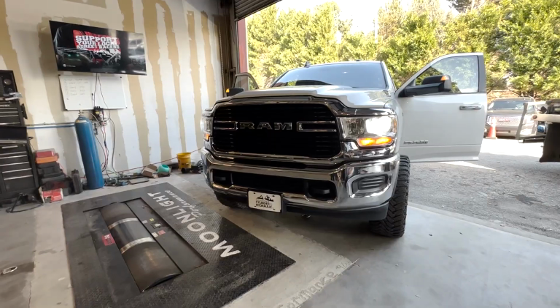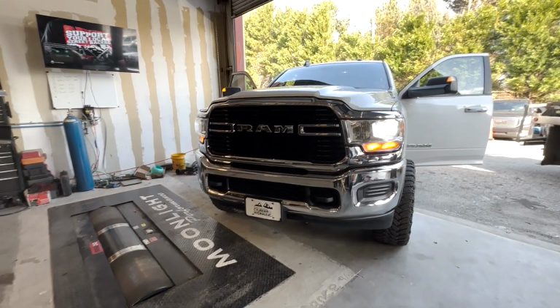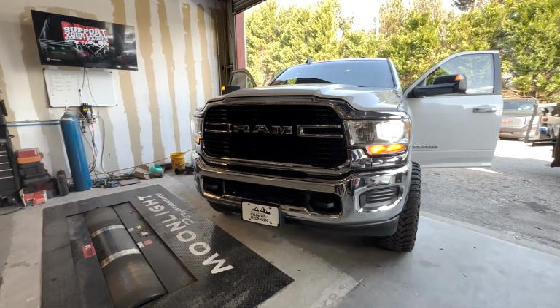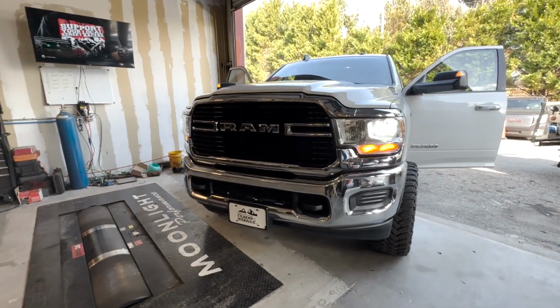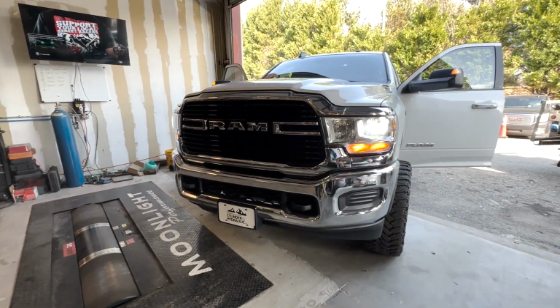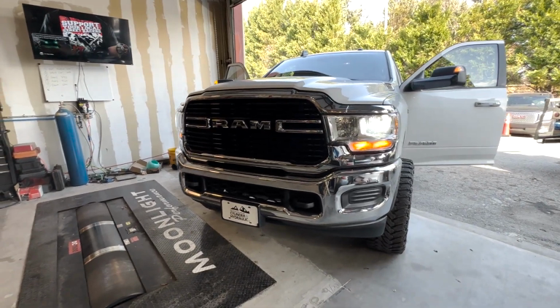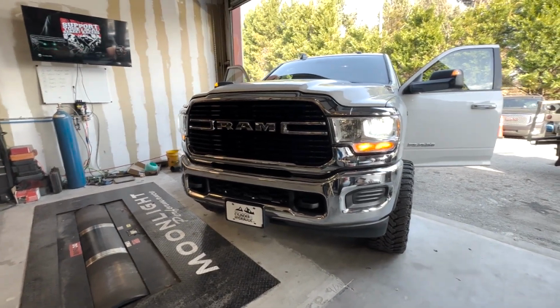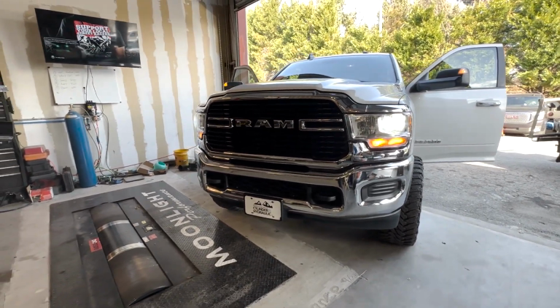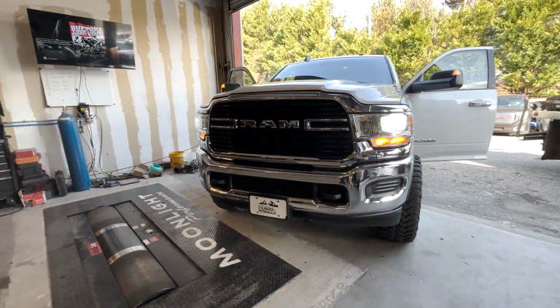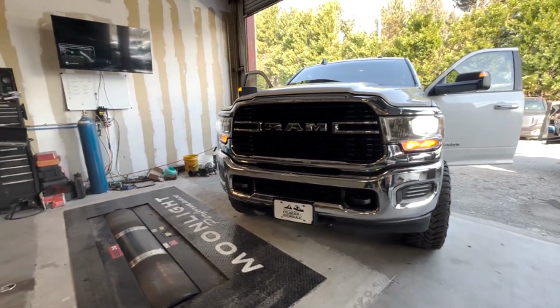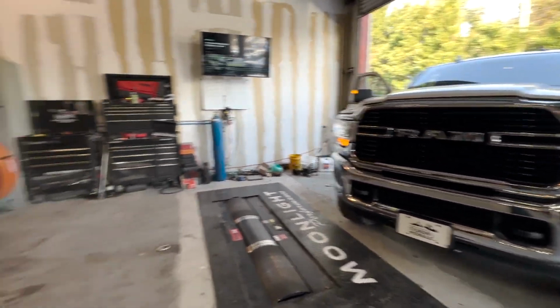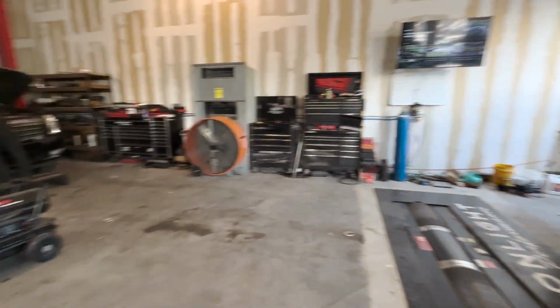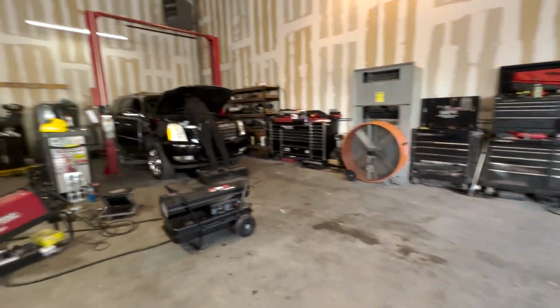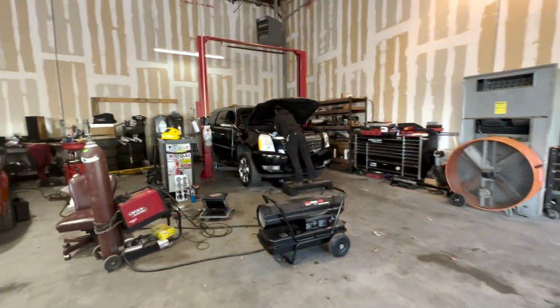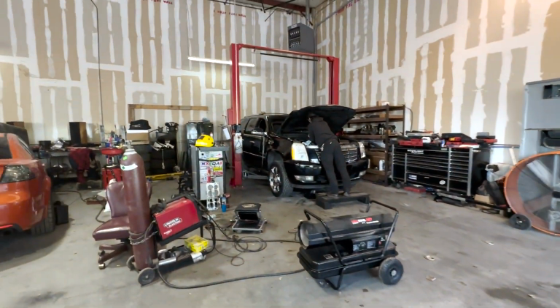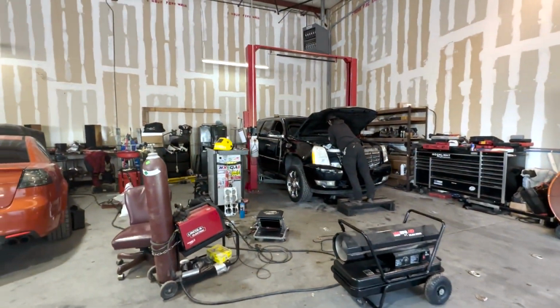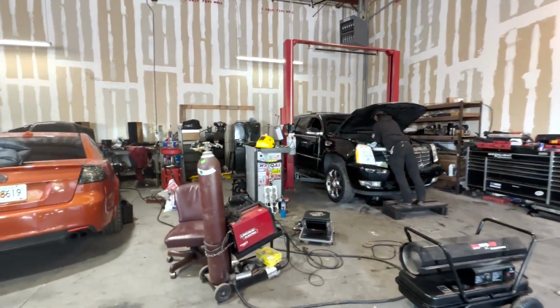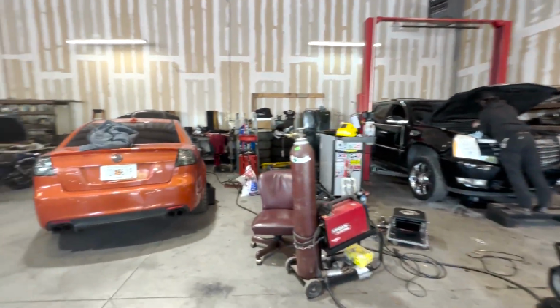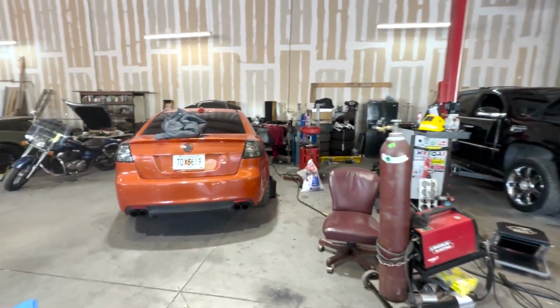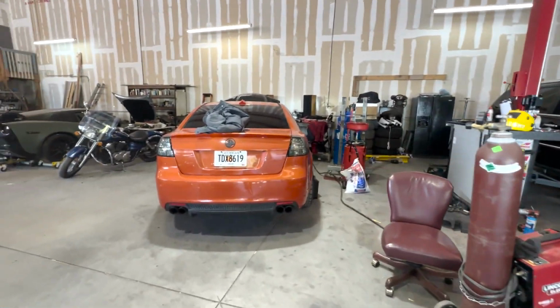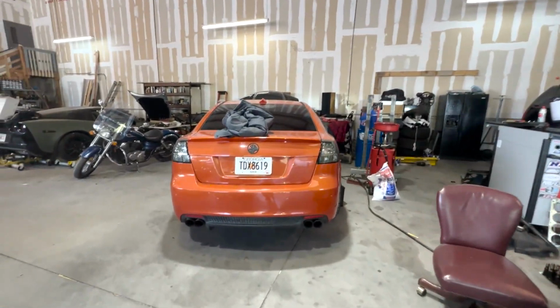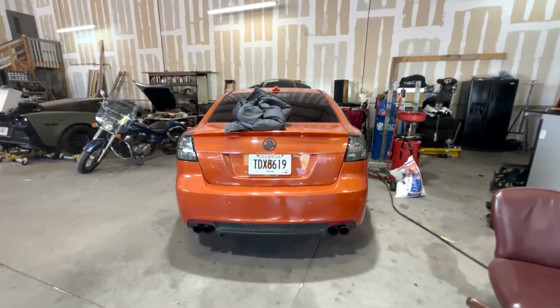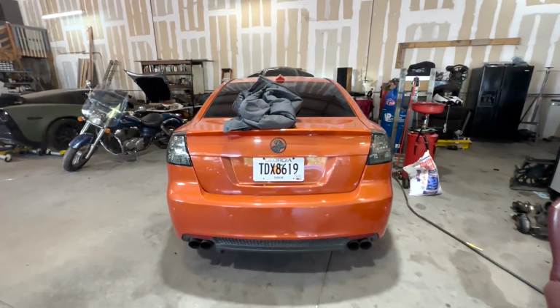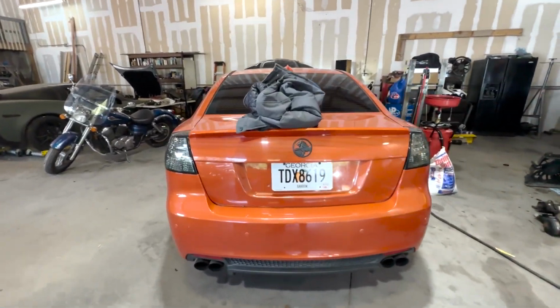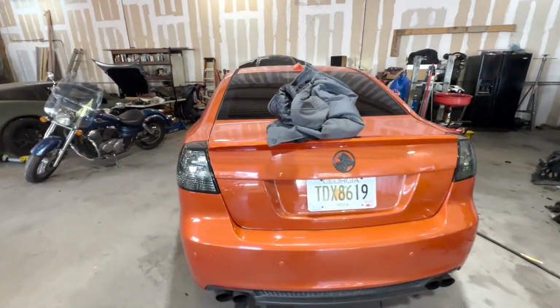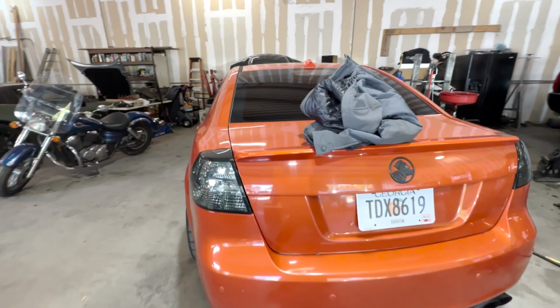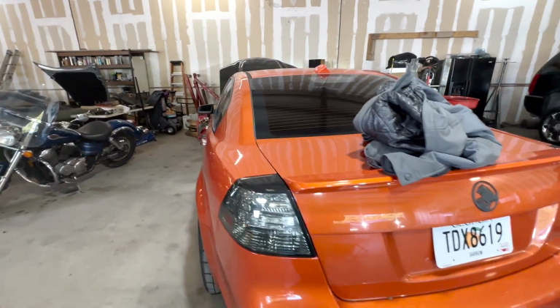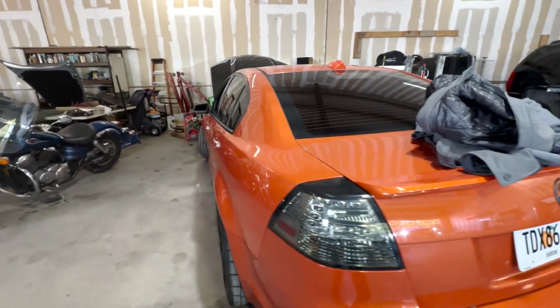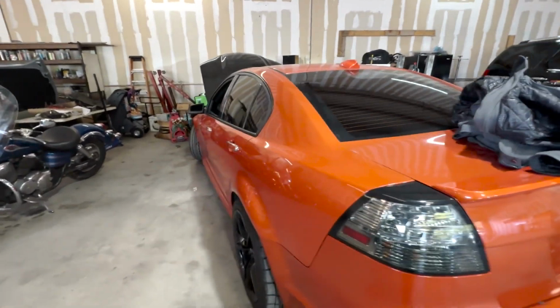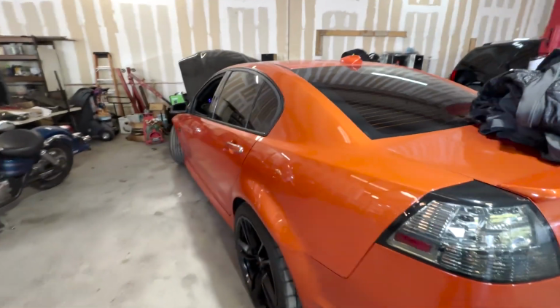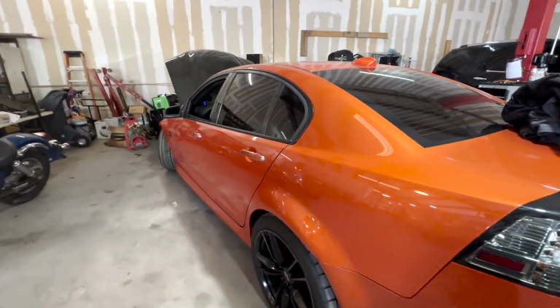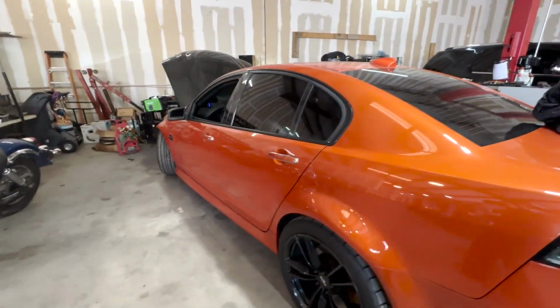You guys are doing an oil change on this one. That's one of our shop neighbors. Mason's finishing up that one. At least he's still trying to figure out about this — I think he was calling AC Delco or something.